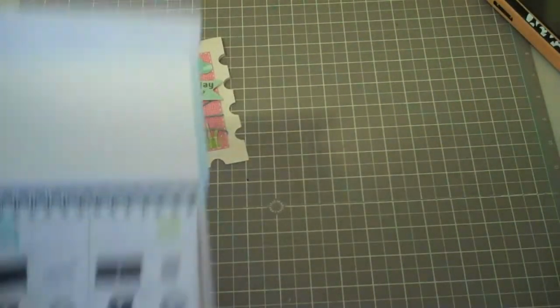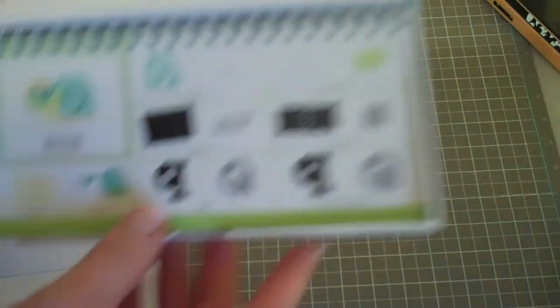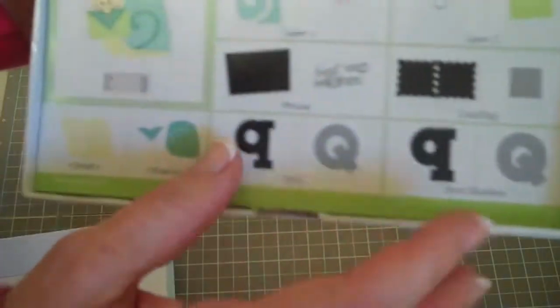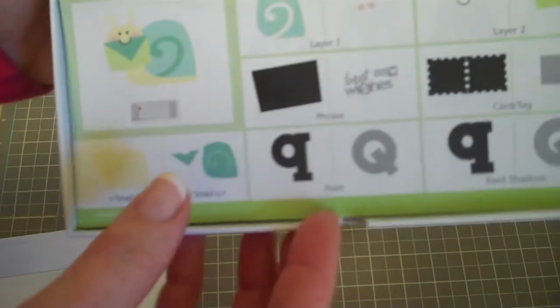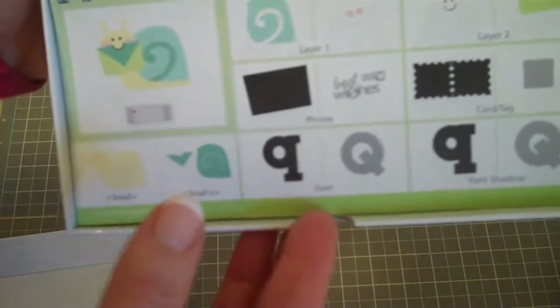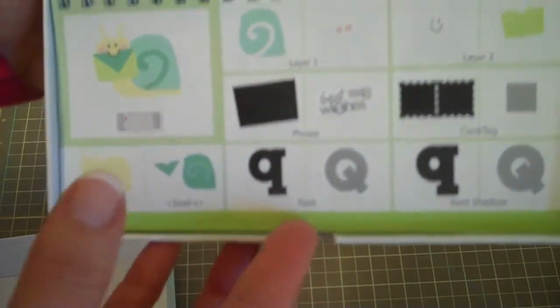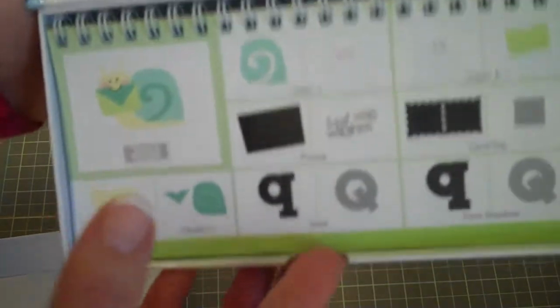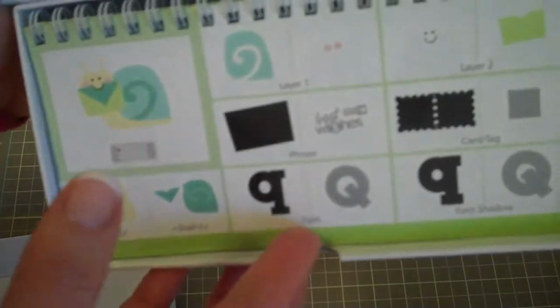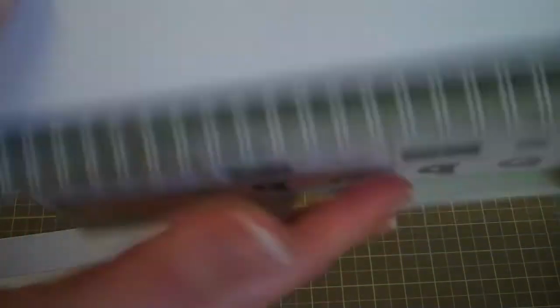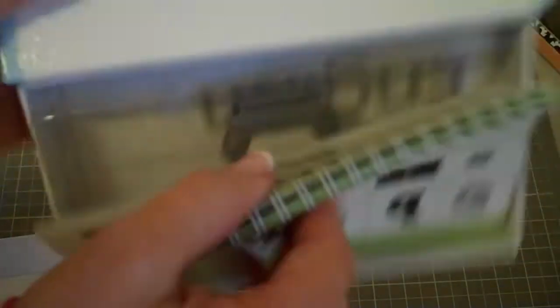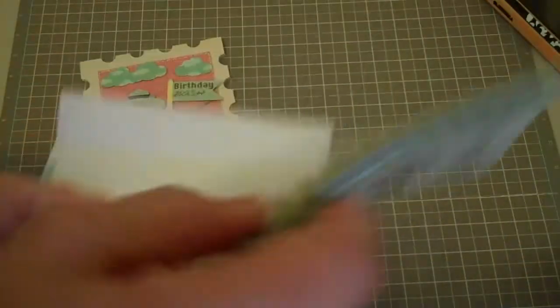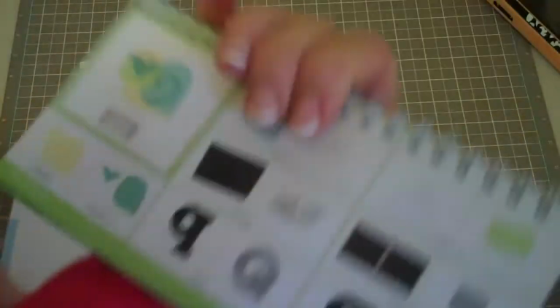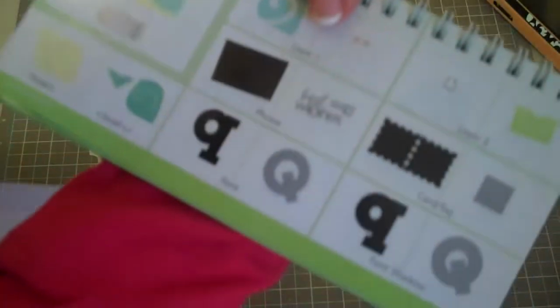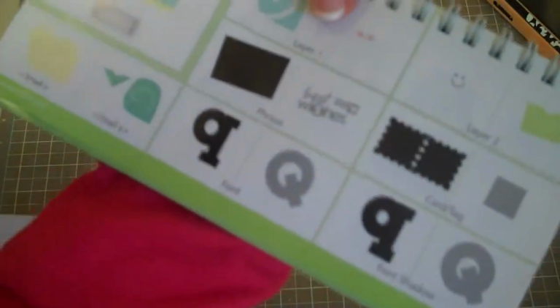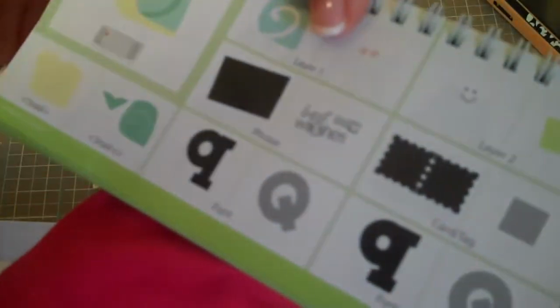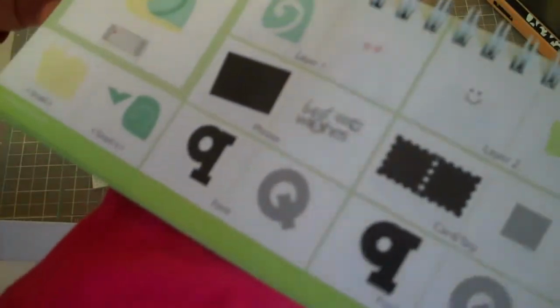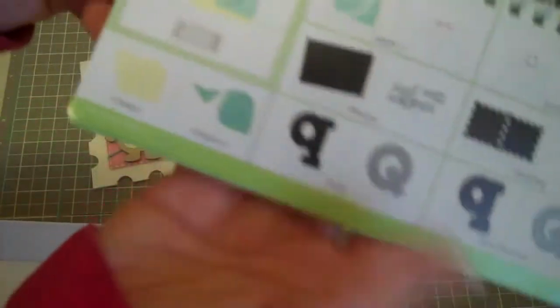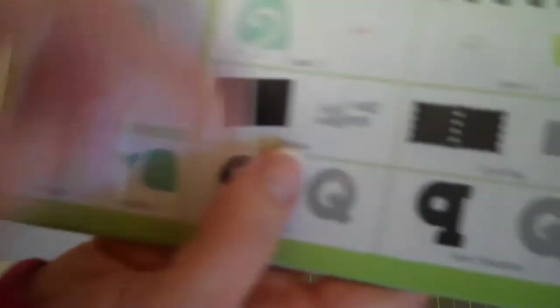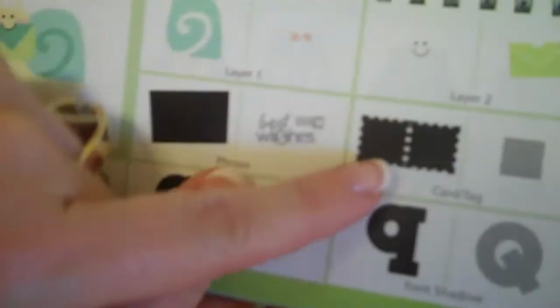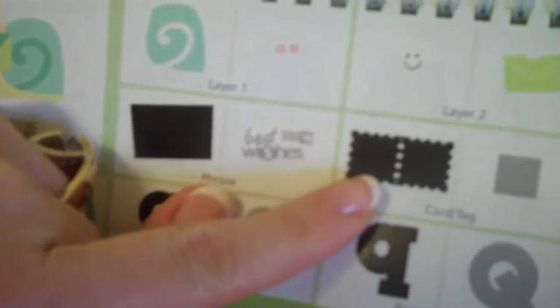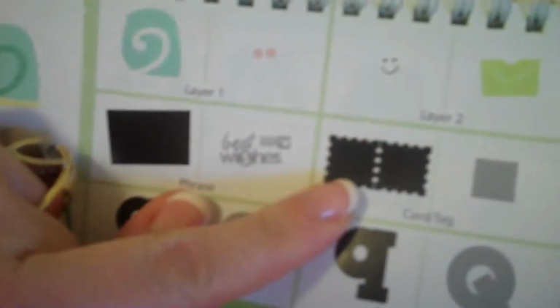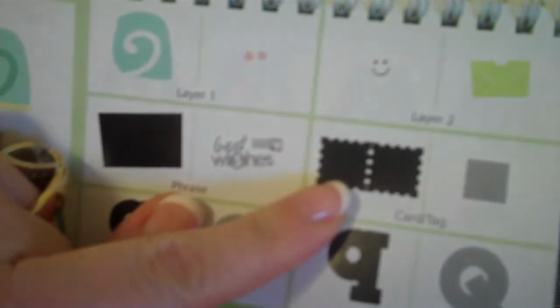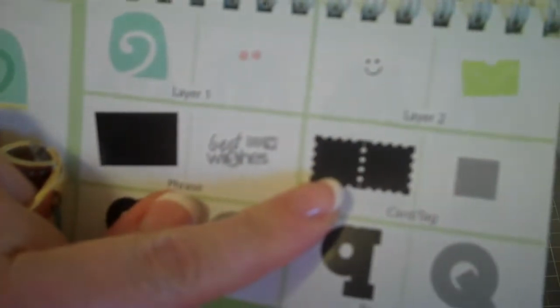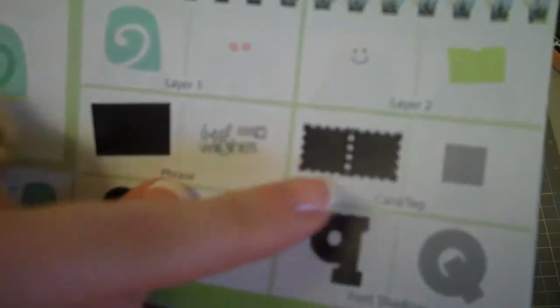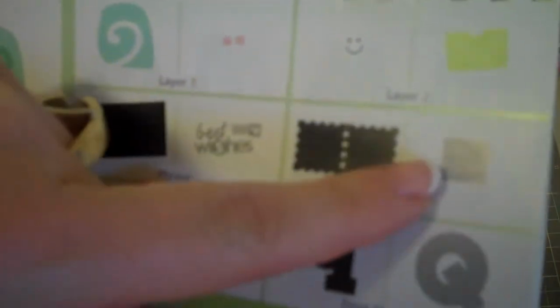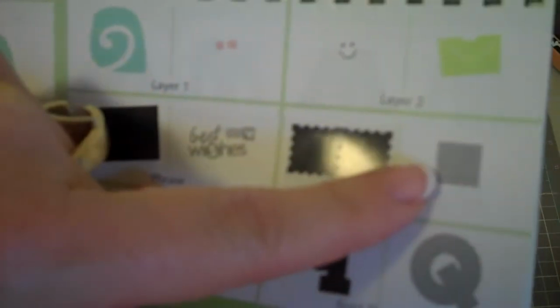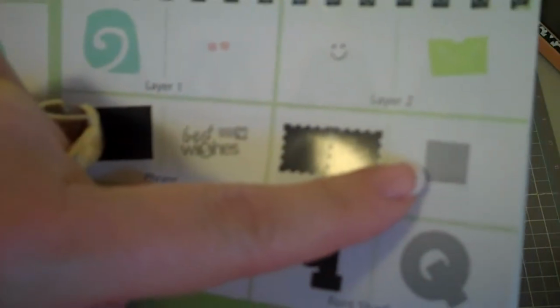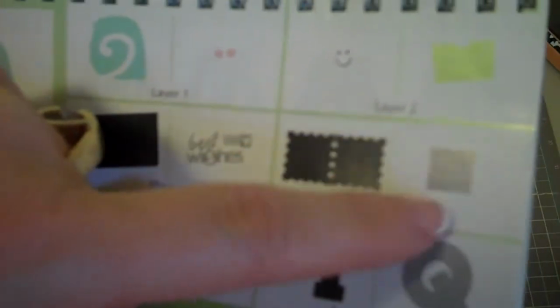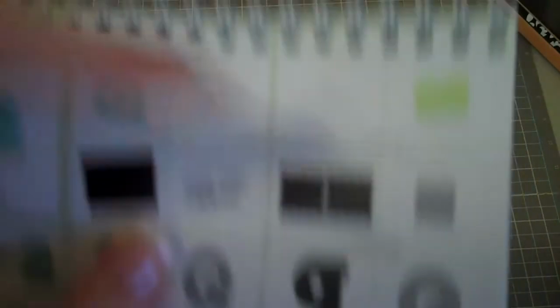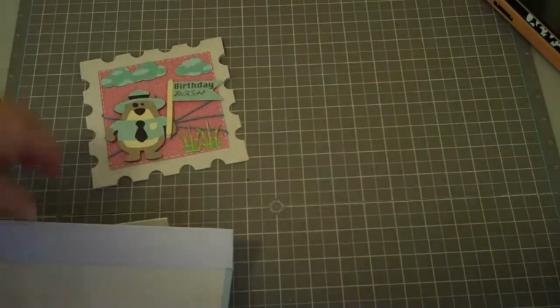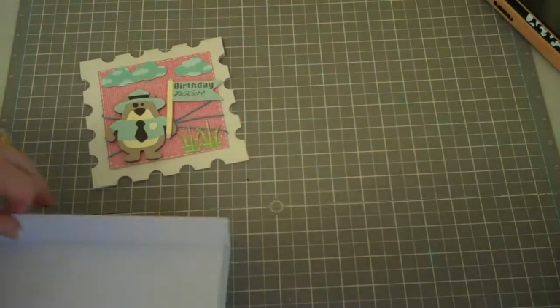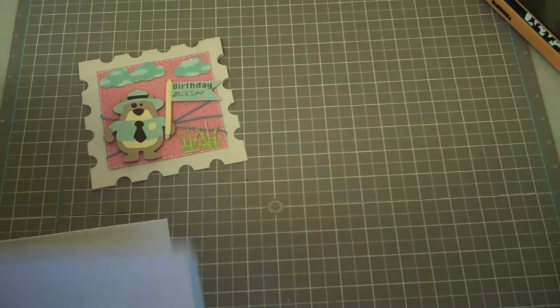The card base is from the Birthday Bash Cricut Cartridge. This is on page 31 and I did this at 5½ inches. And then this one, the layer on top, also at 5½ inches.